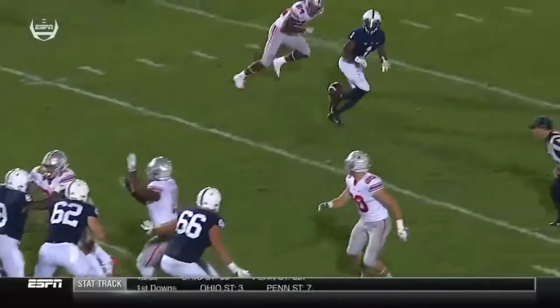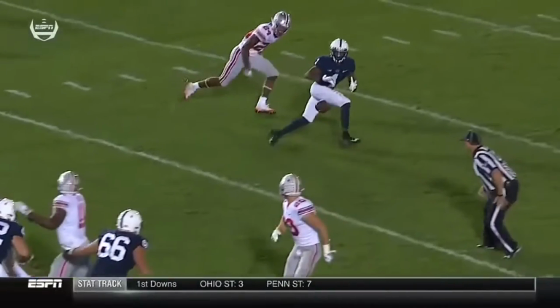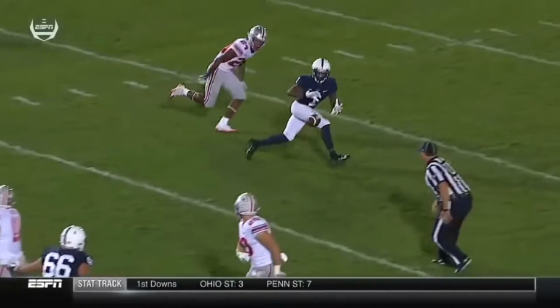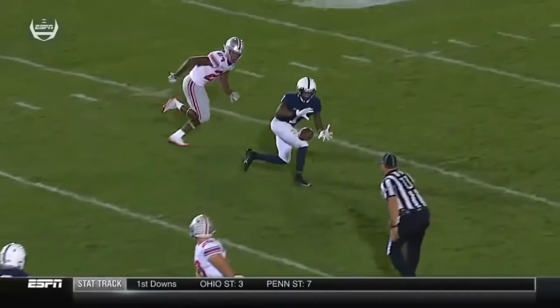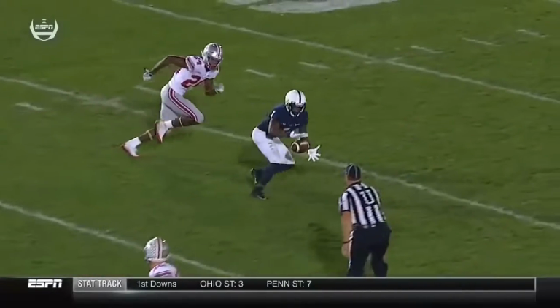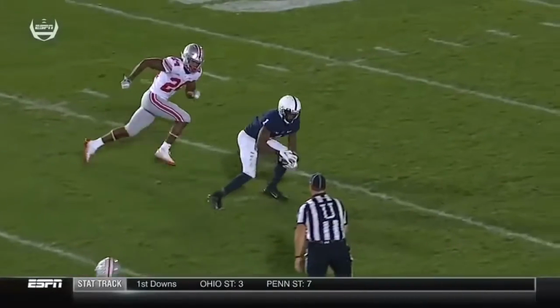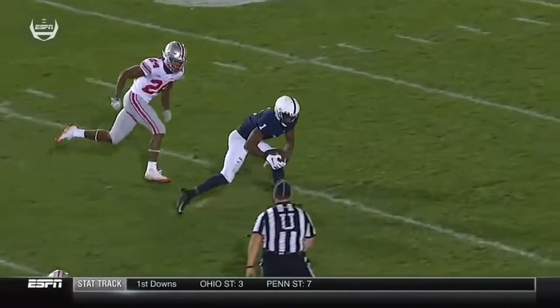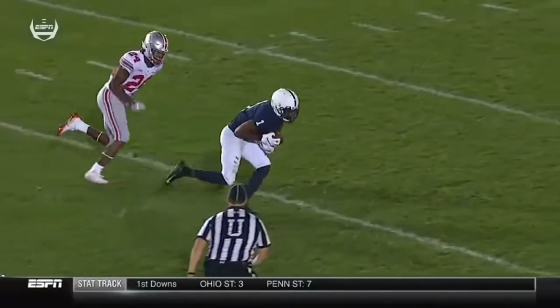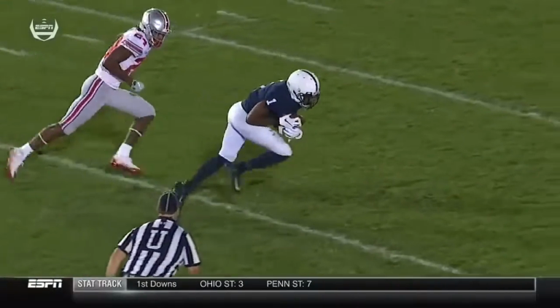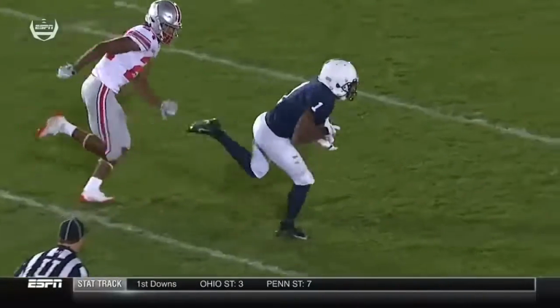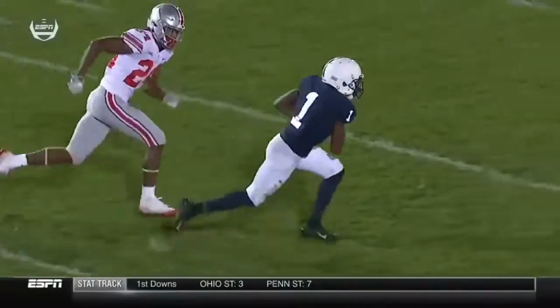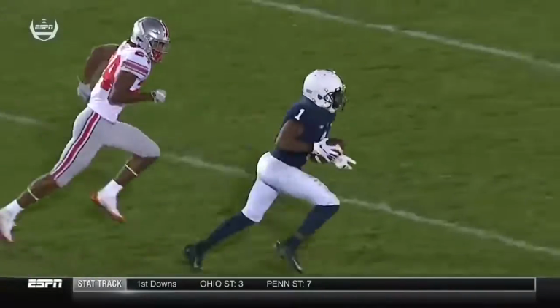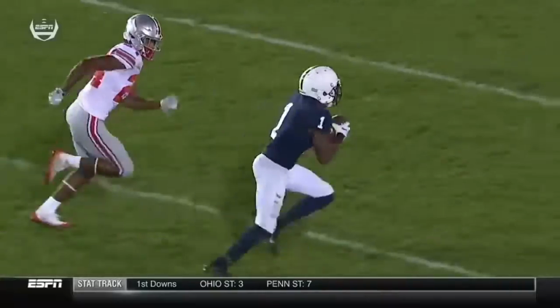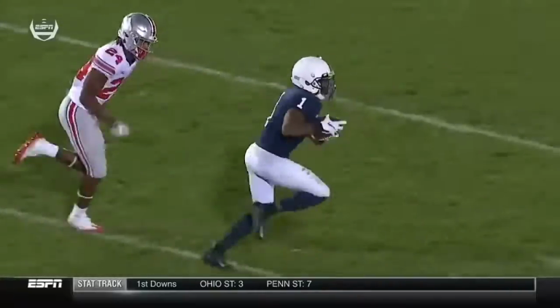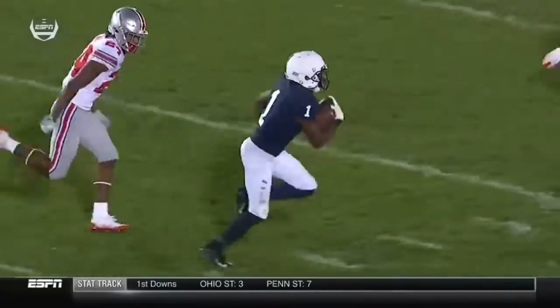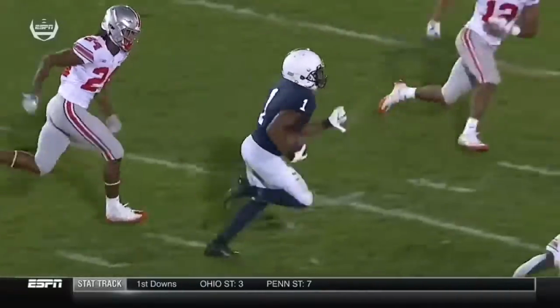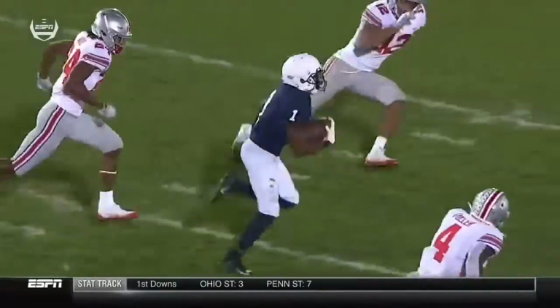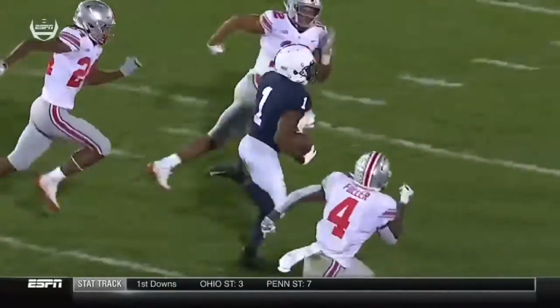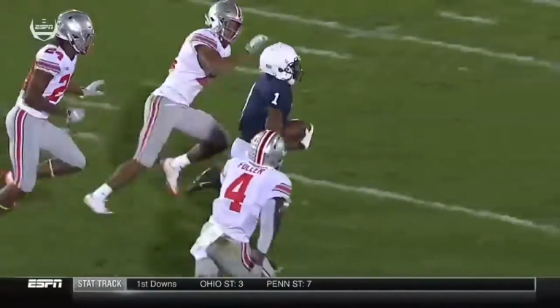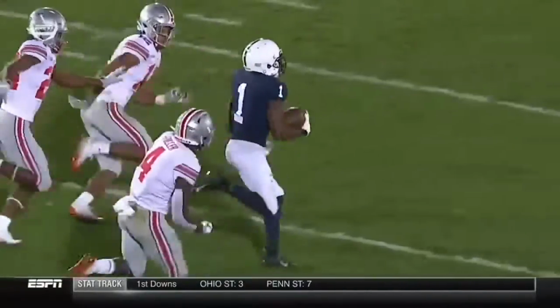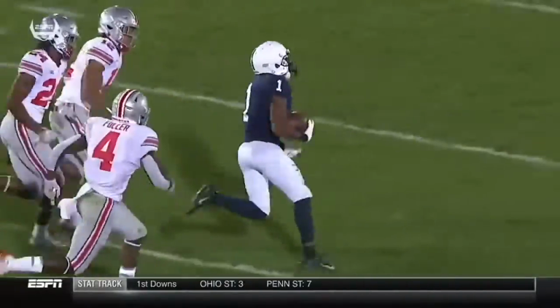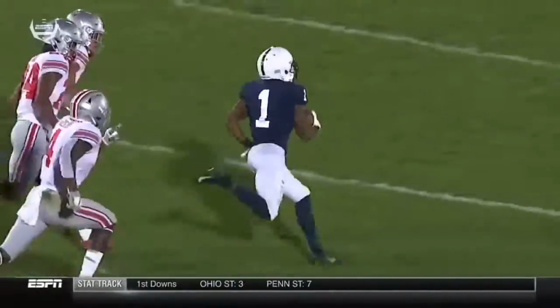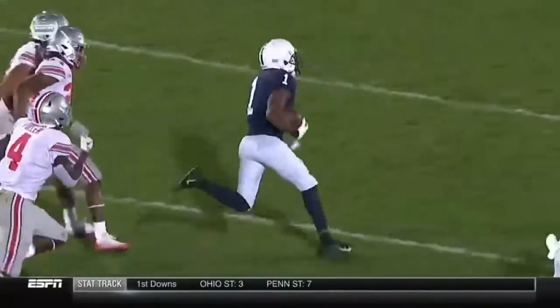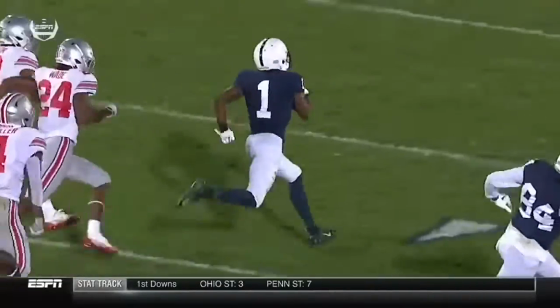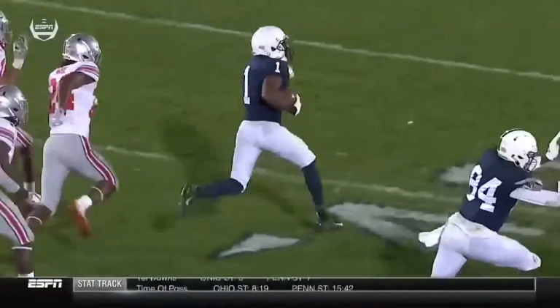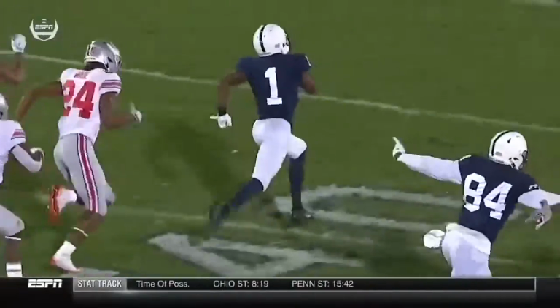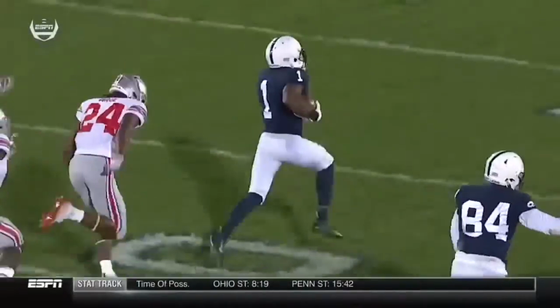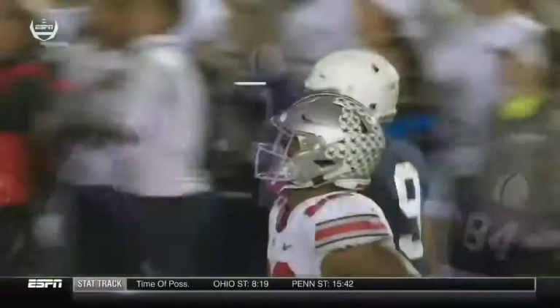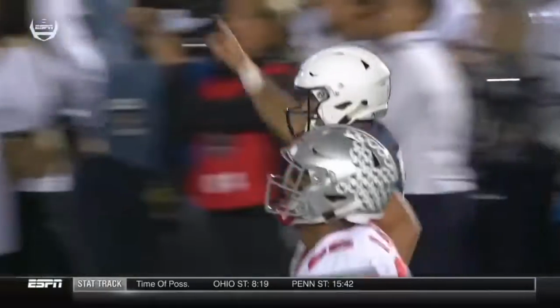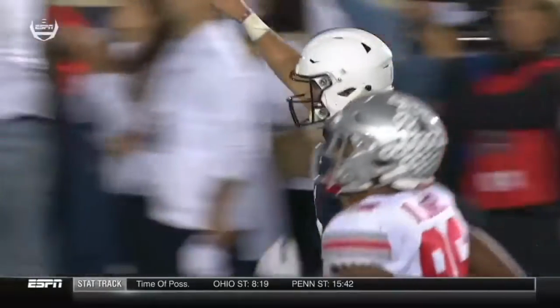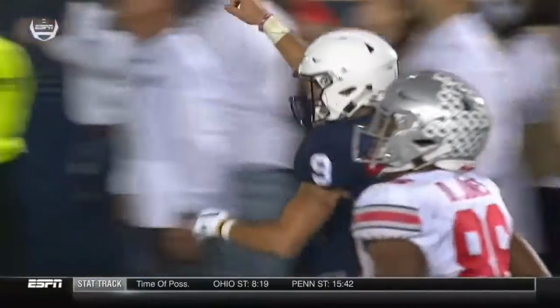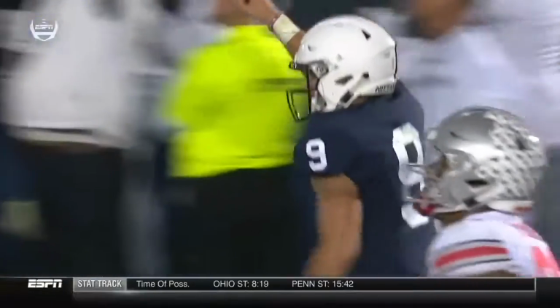Gets separation, and the ball's low, but Hamler's able to go down and get it. And as Chris said, when Hamler gets out in the open, there aren't very many people that are going to be able to catch up to him.